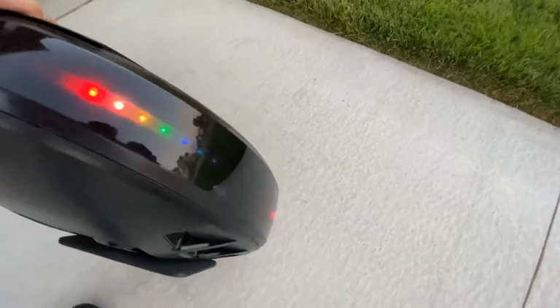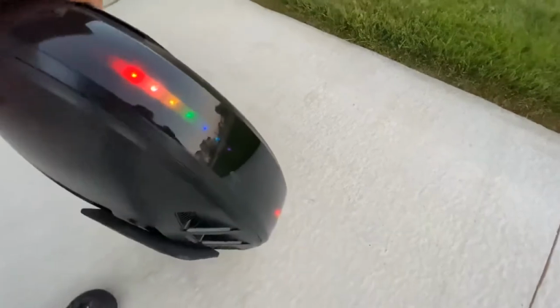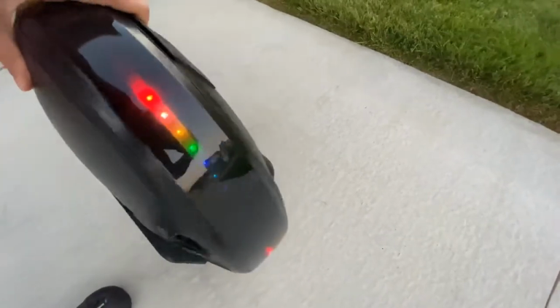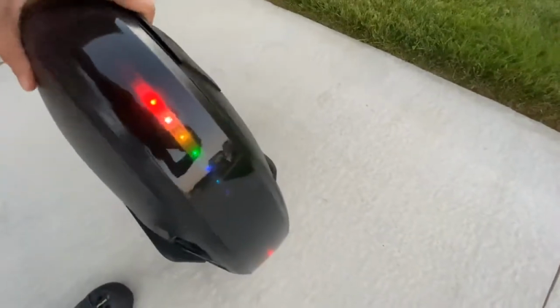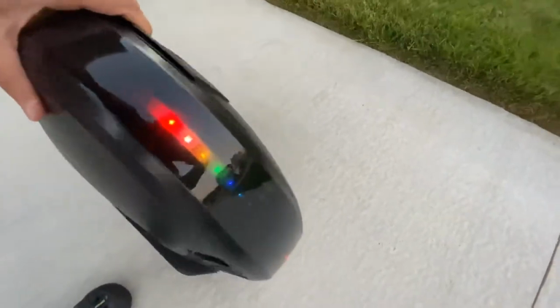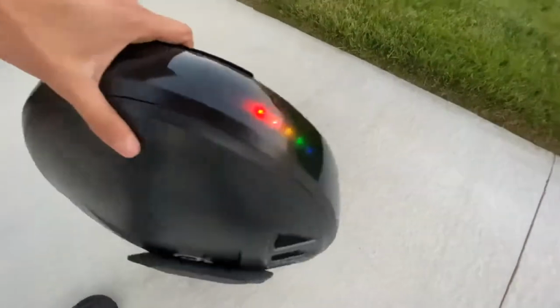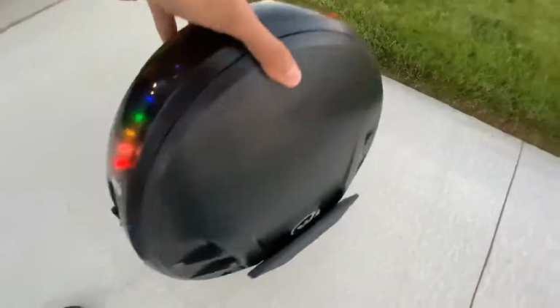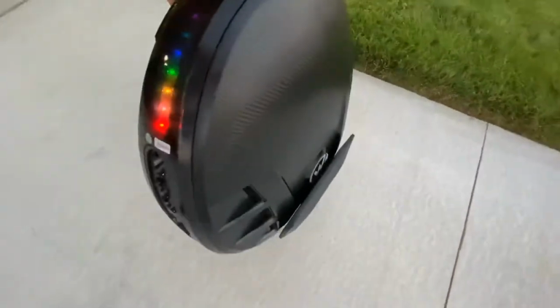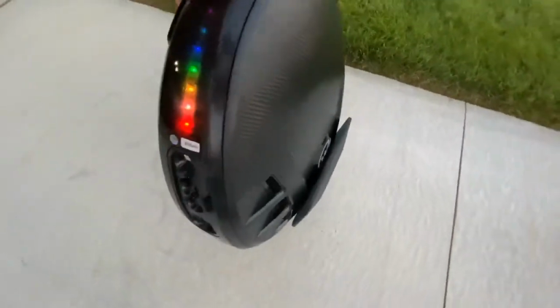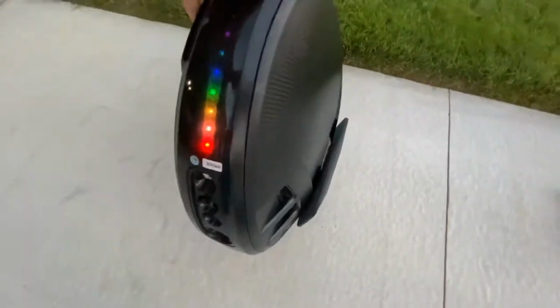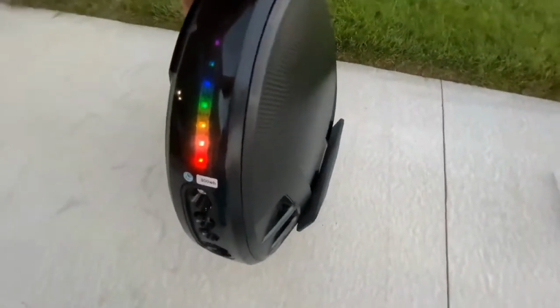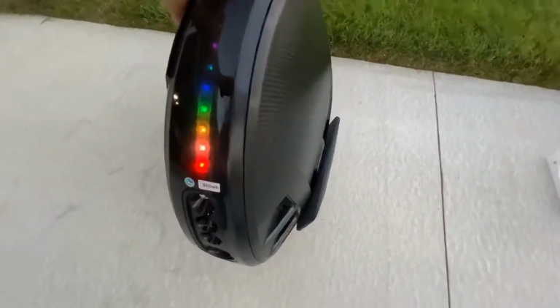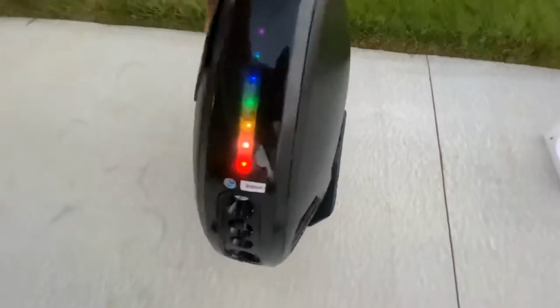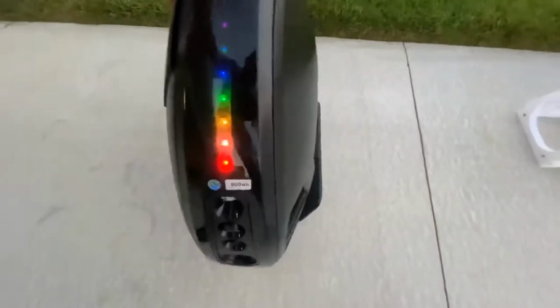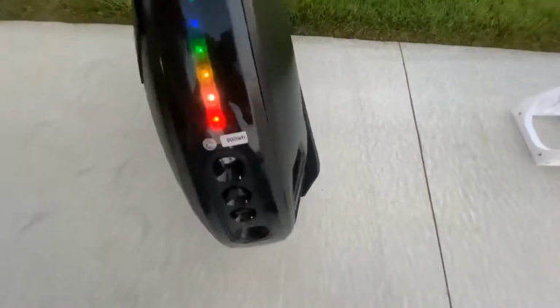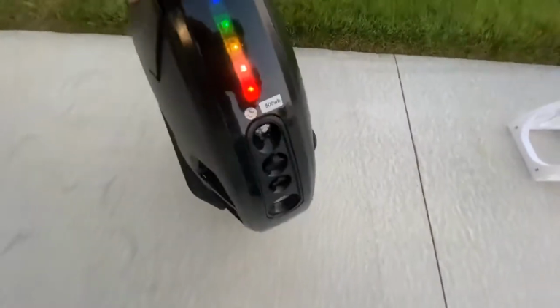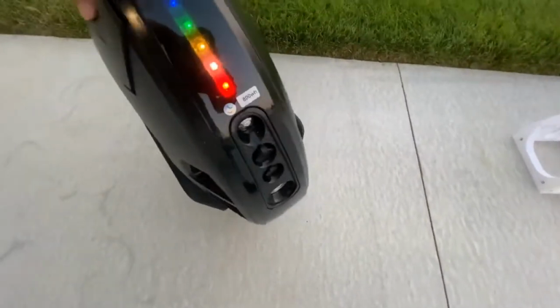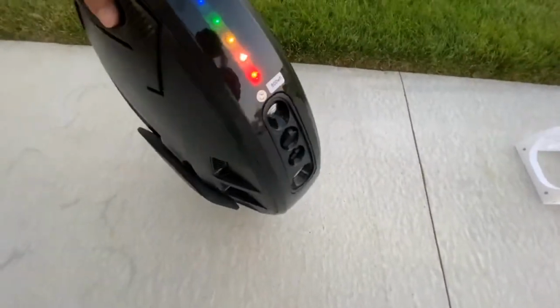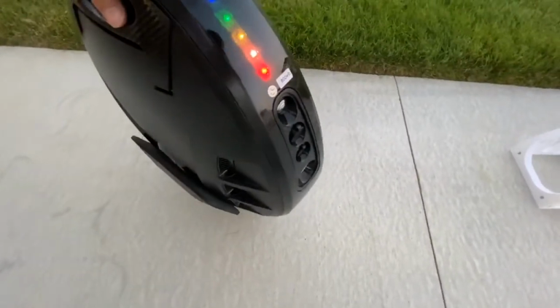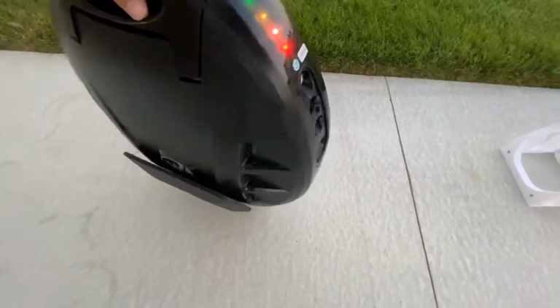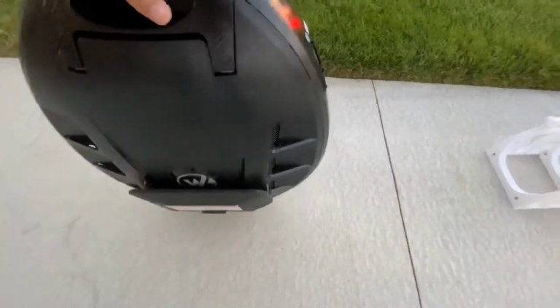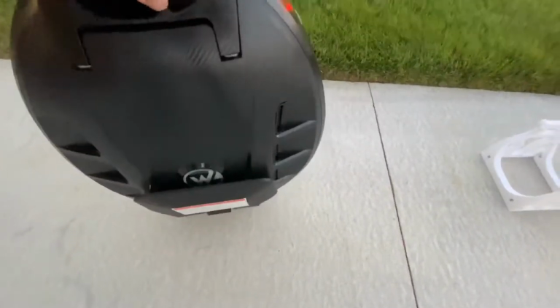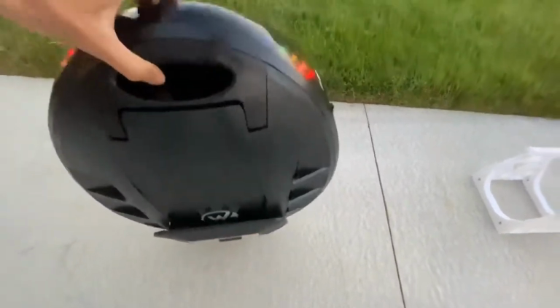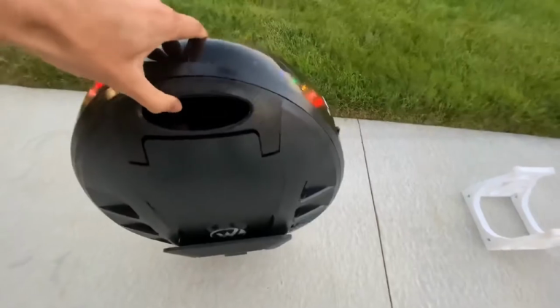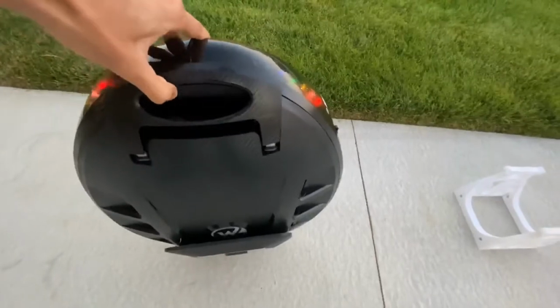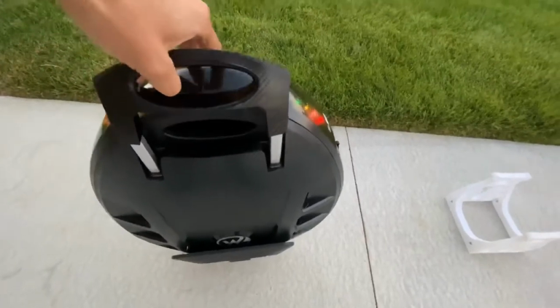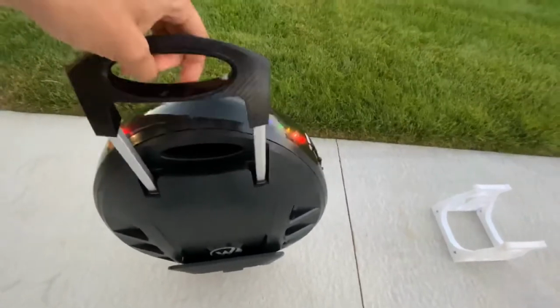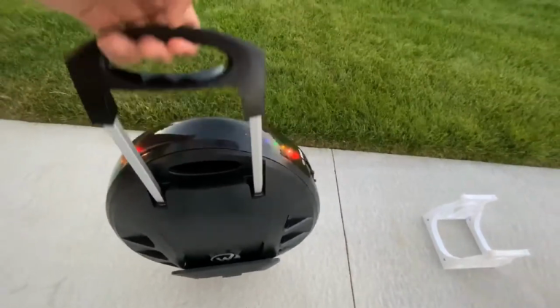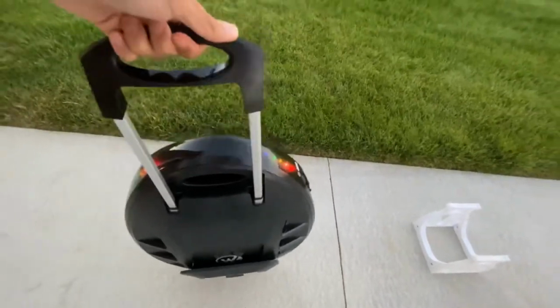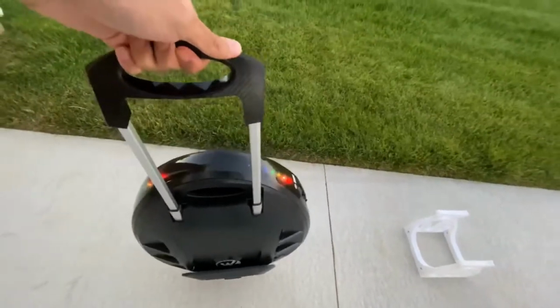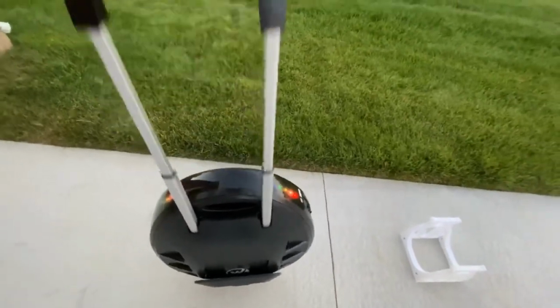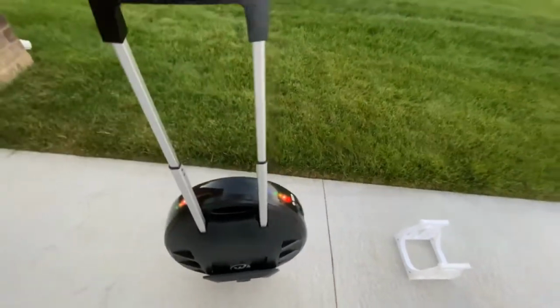Additionally, when it comes to portability, this is much easier to transport than electric skateboards and Onewheels because it has a built-in trolley handle, so you can just pull it out and roll it around like luggage, like you see me doing here.